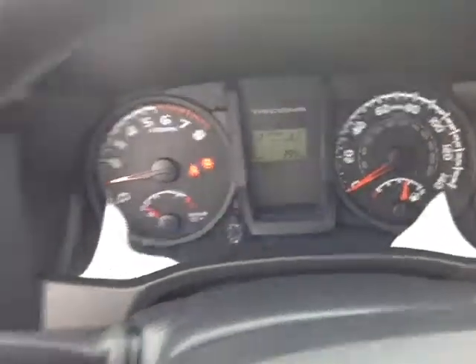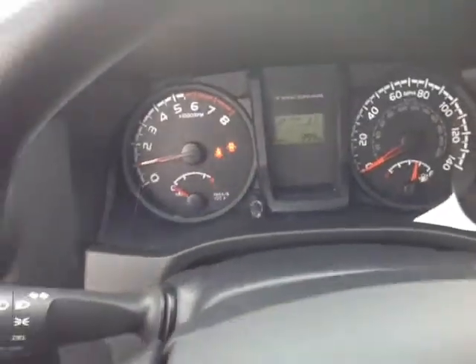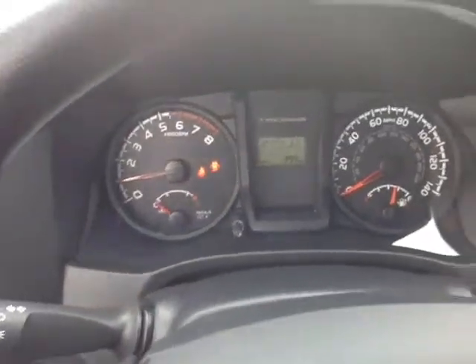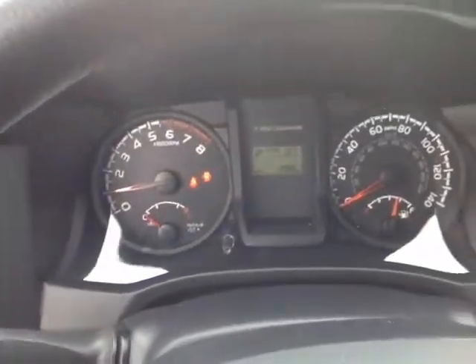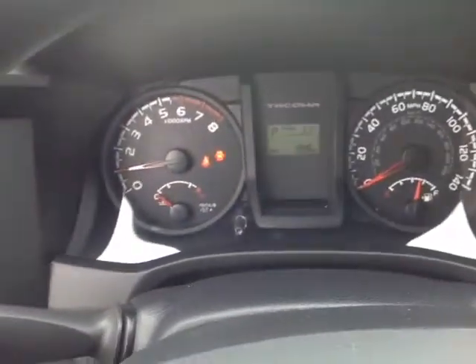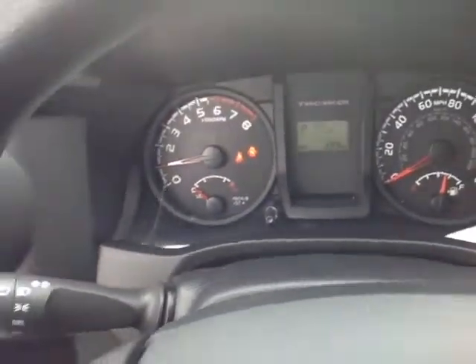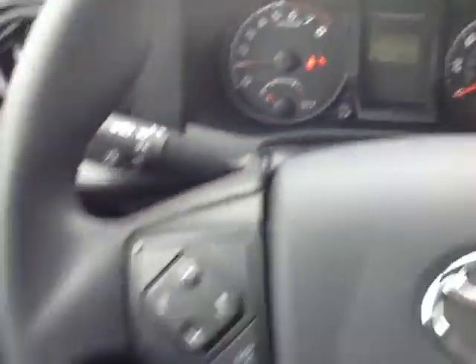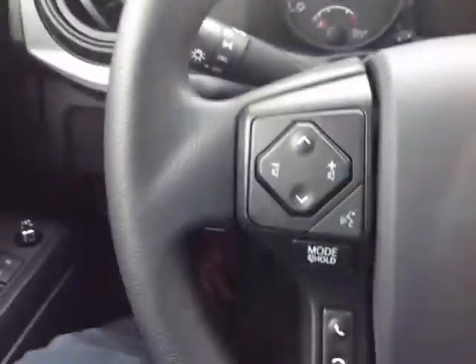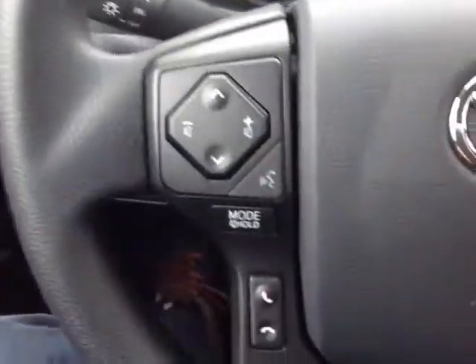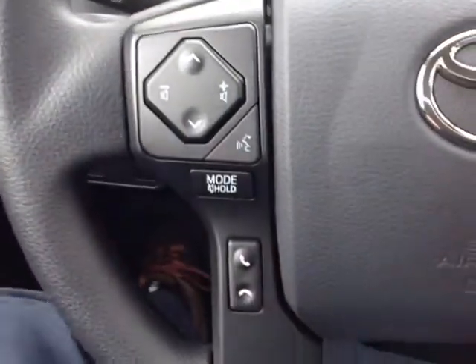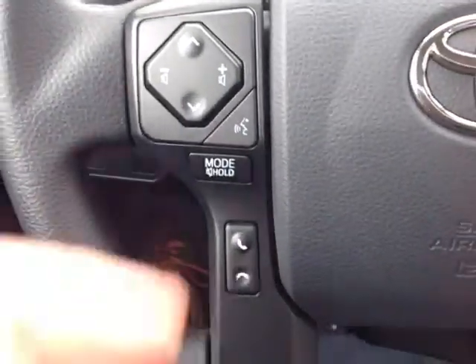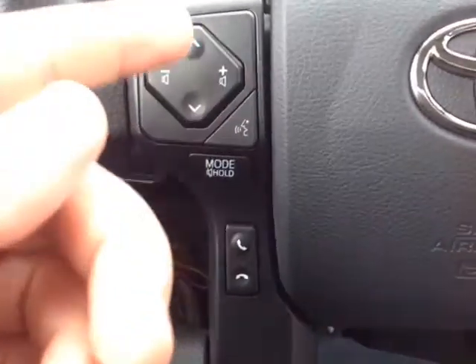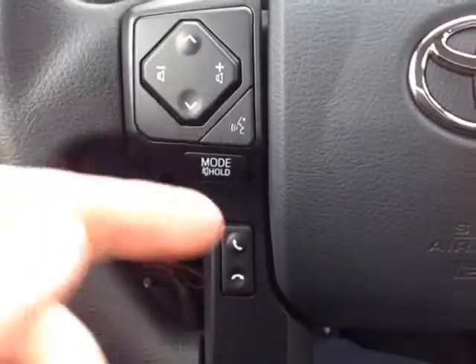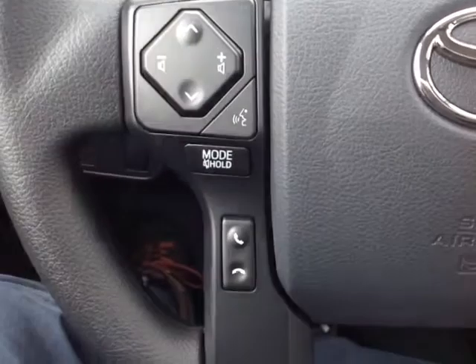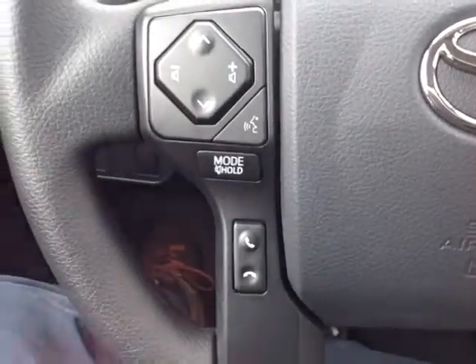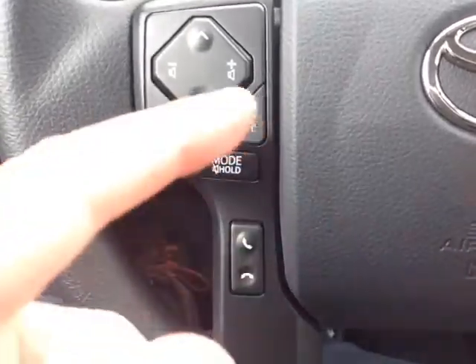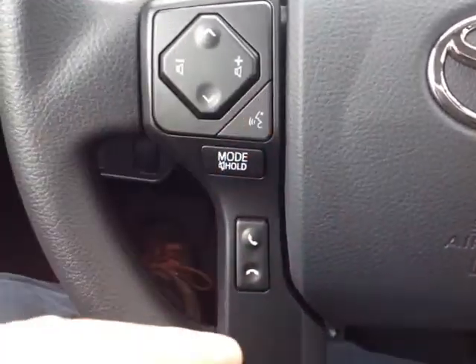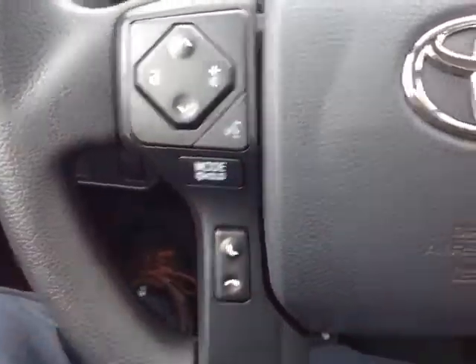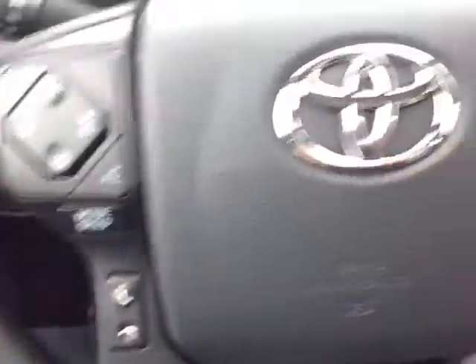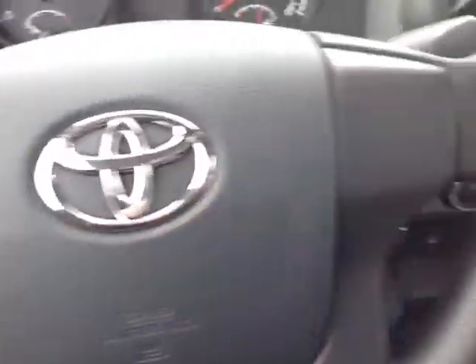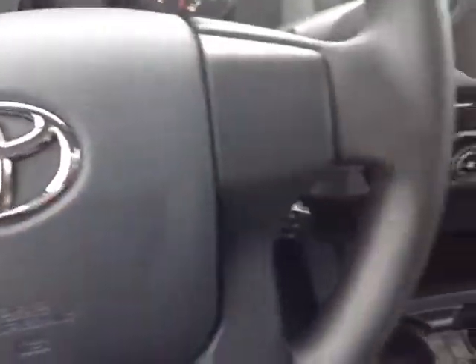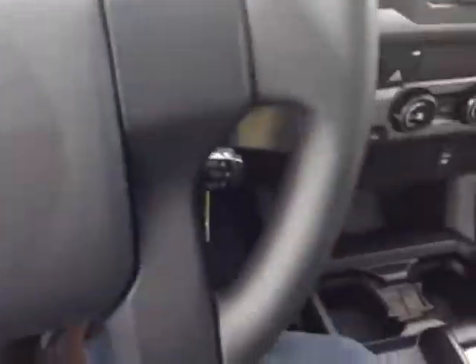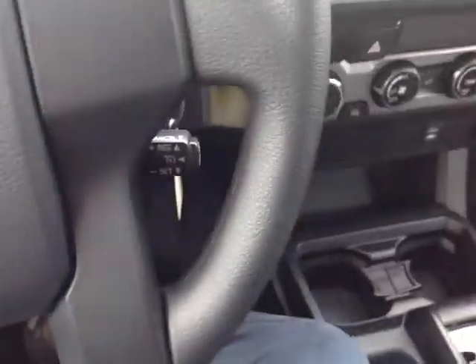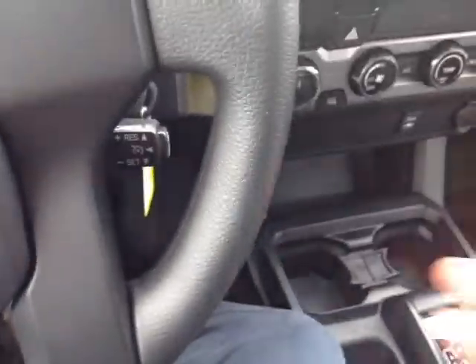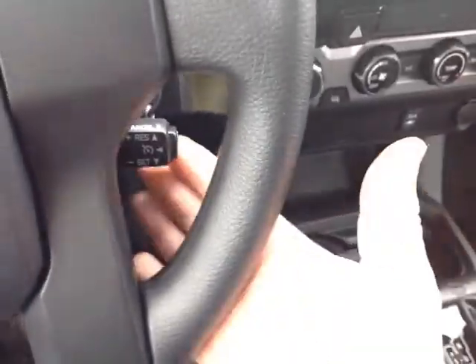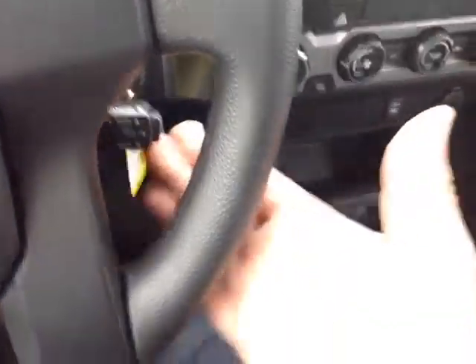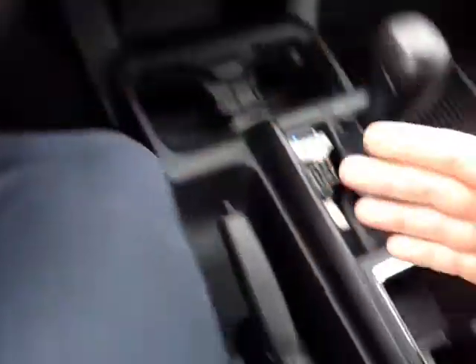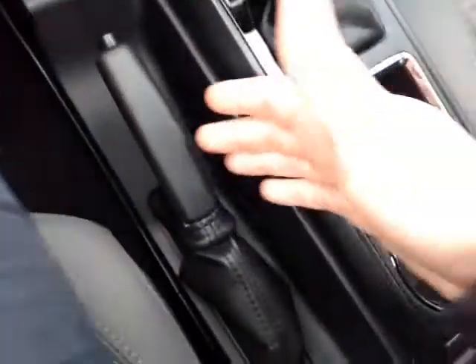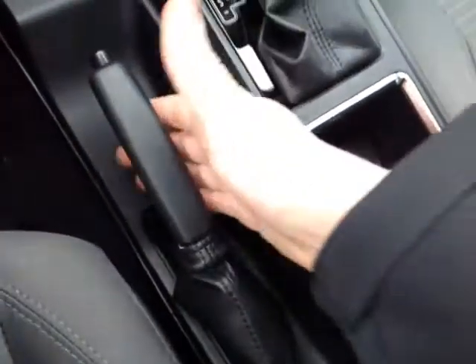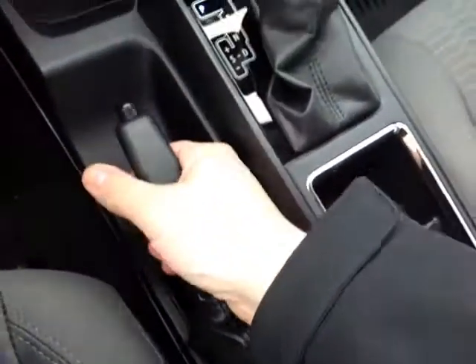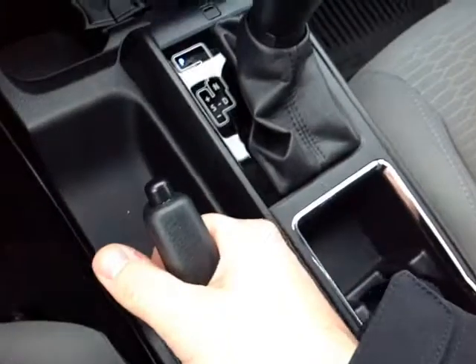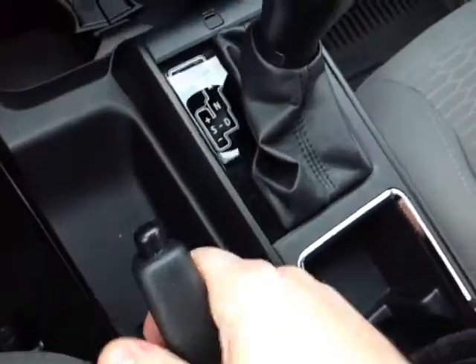There's a very well-animated instrument panel with a multi-information display in the center. On the left side of the steering wheel you have volume, track and mode adjustment, as well as speech recognition and Bluetooth for your compatible phone. On the right side, cruise control, and down low is your parking brake.